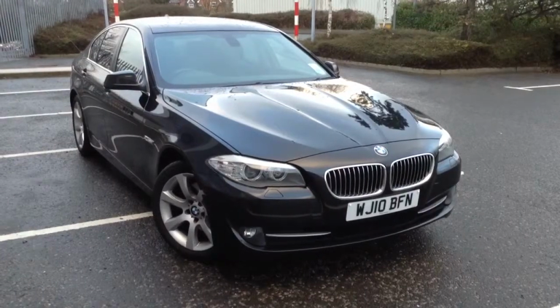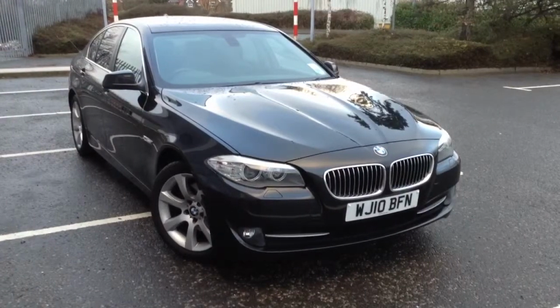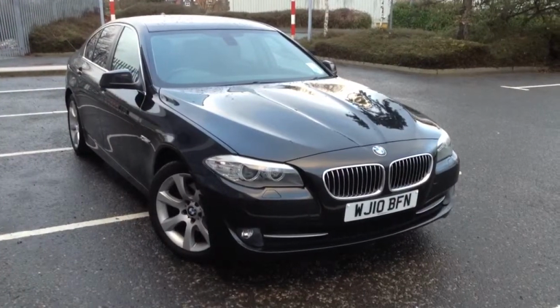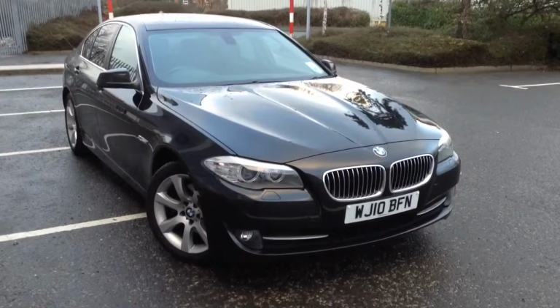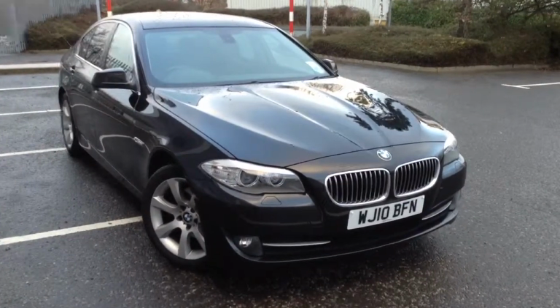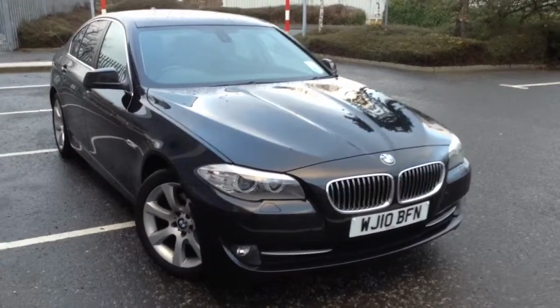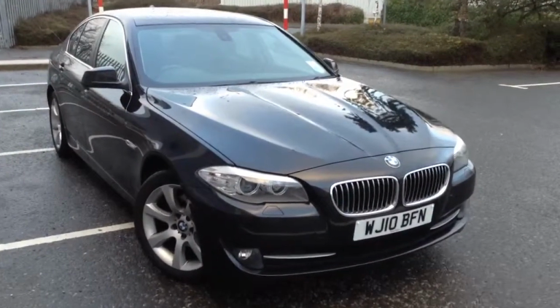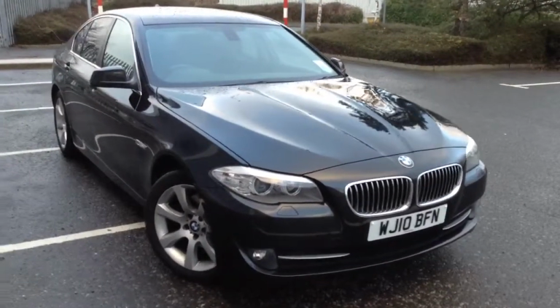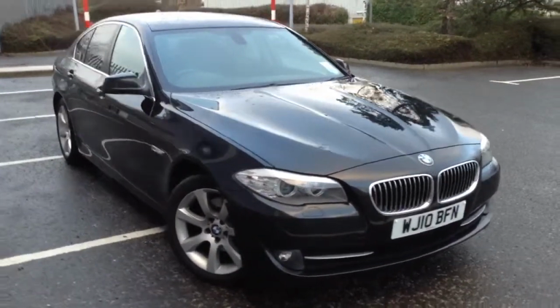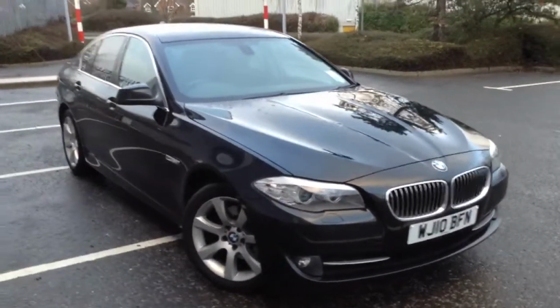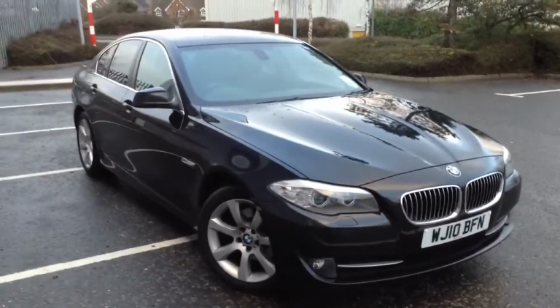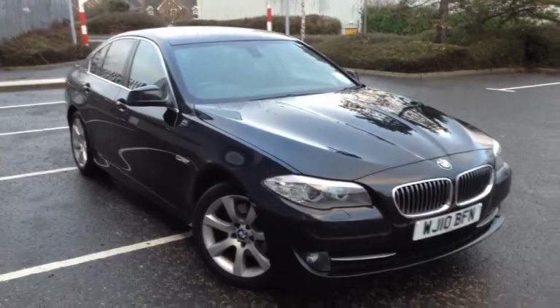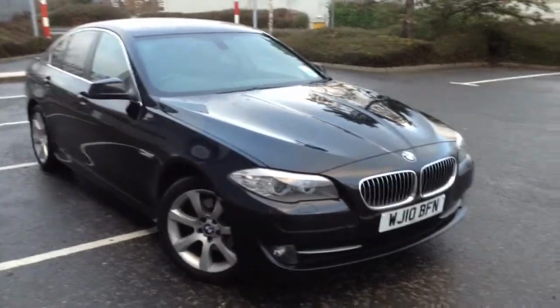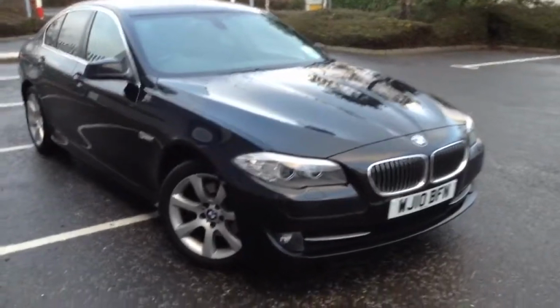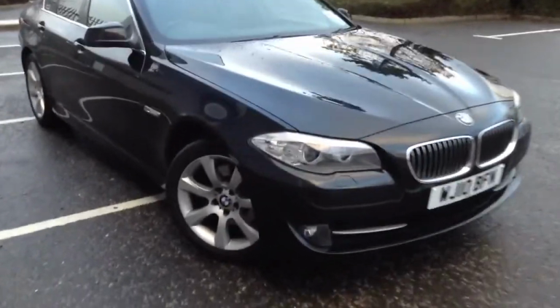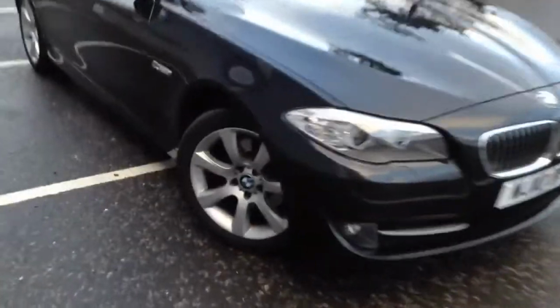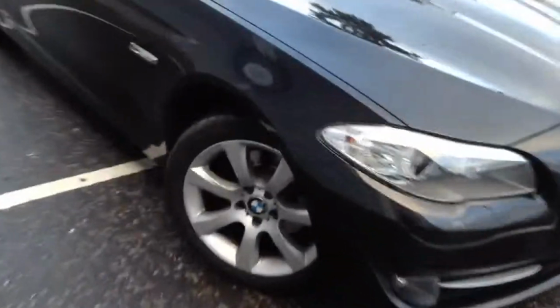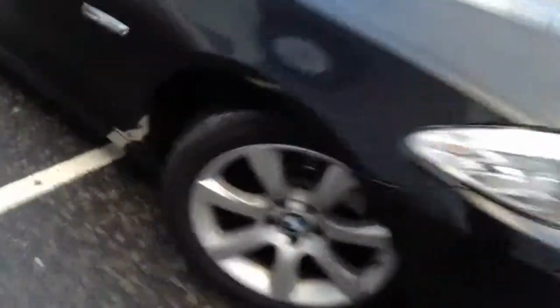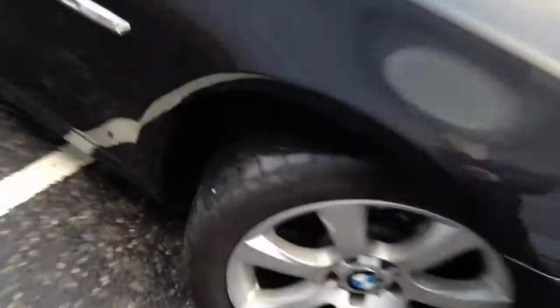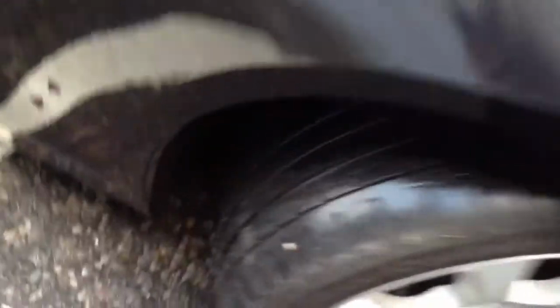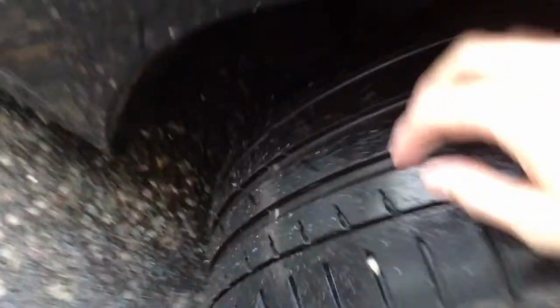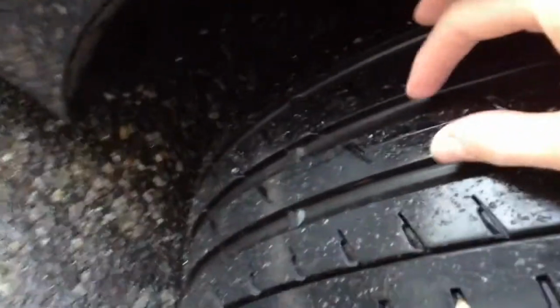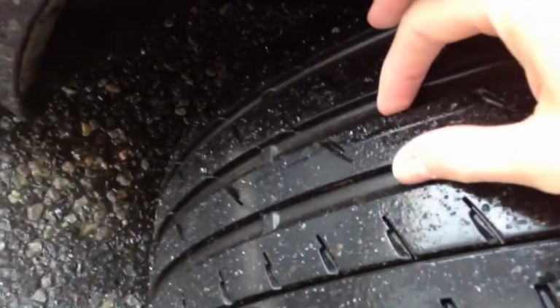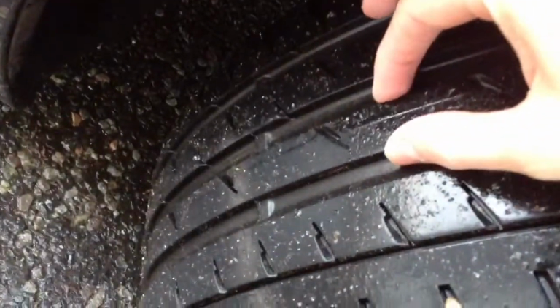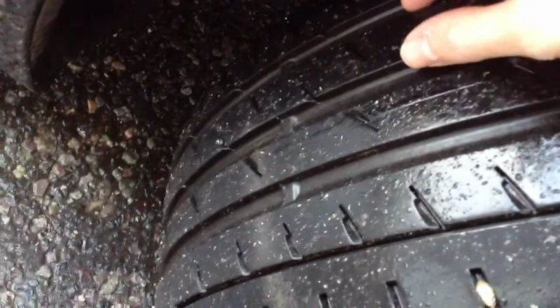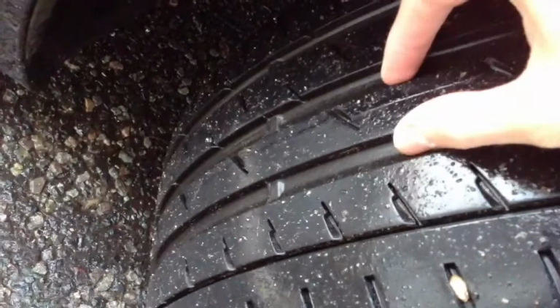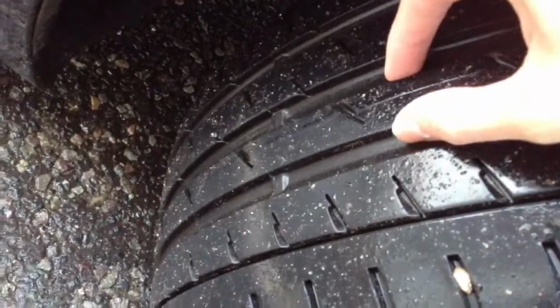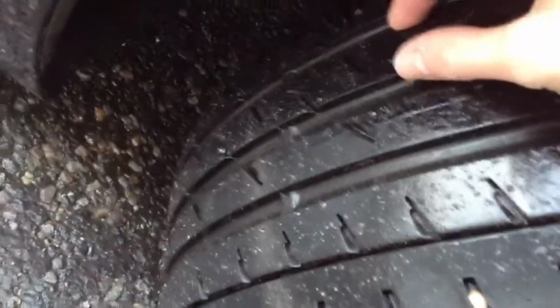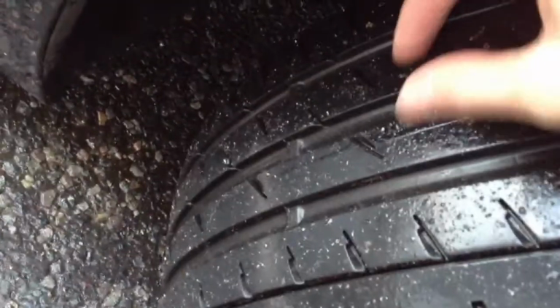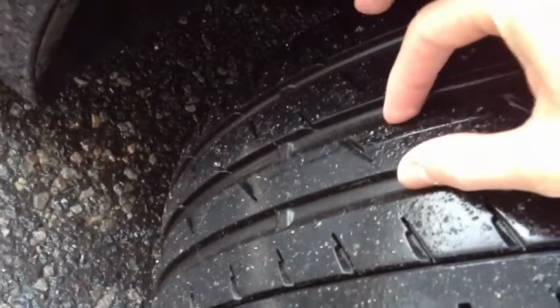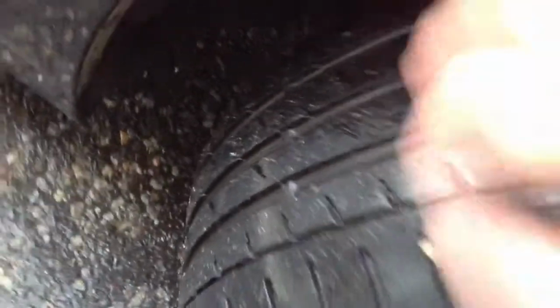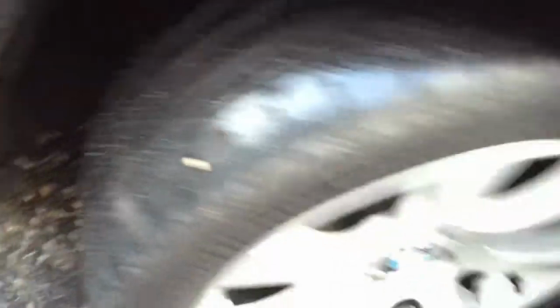Here we have a 2010 BMW 520 diesel SE automatic in black. Starting with the offside front tyre first — tread depth we're looking at around 5 to 6mm there, does look quite new.